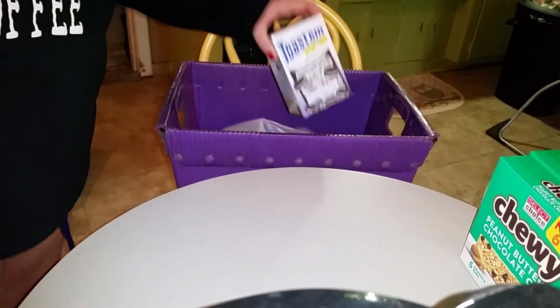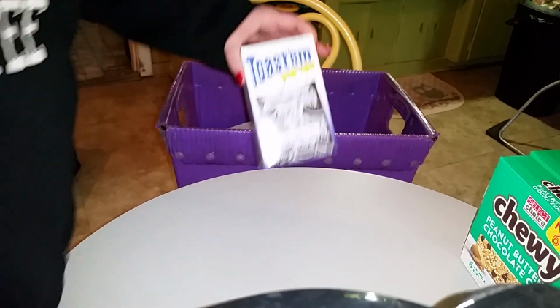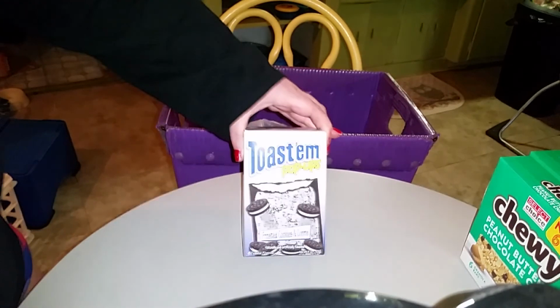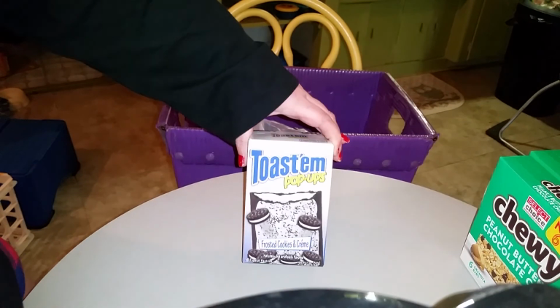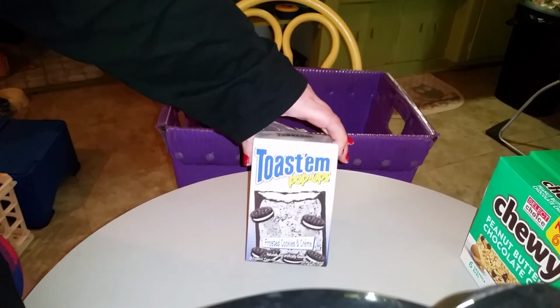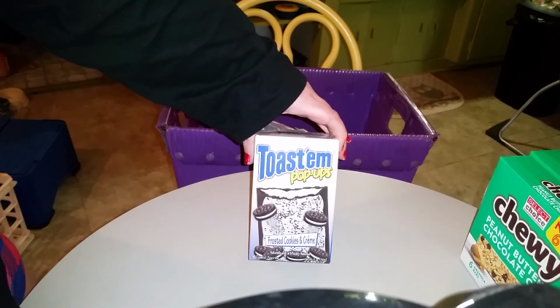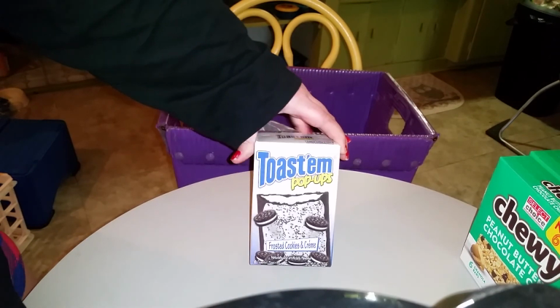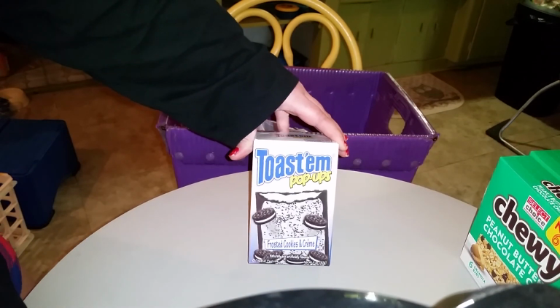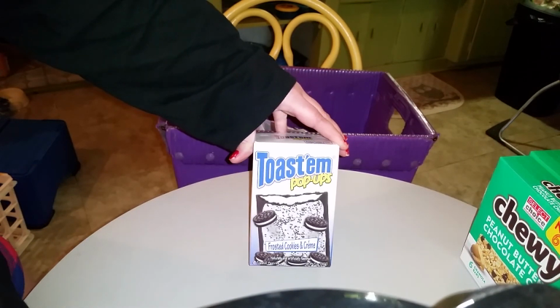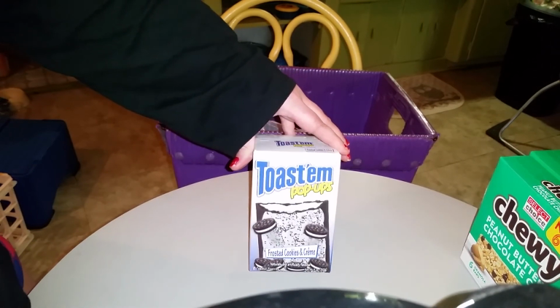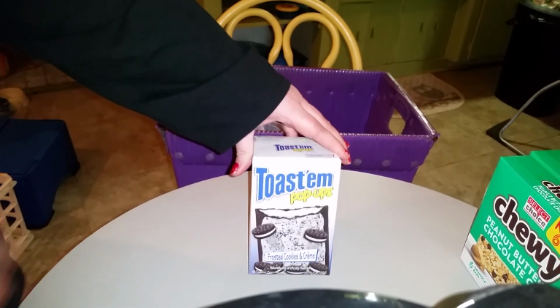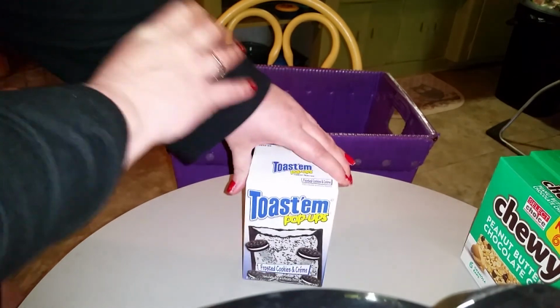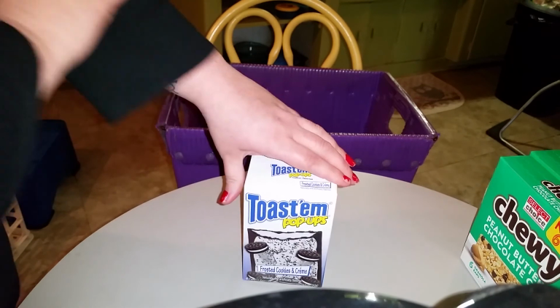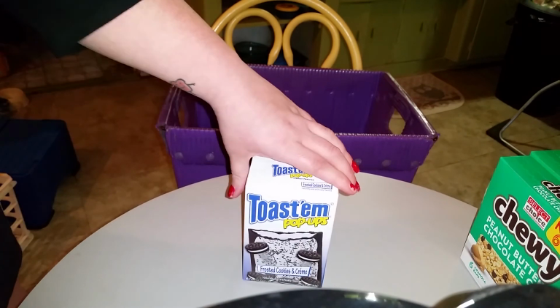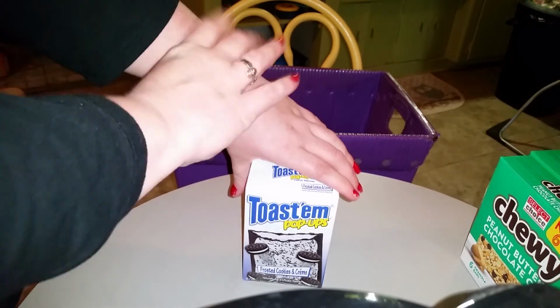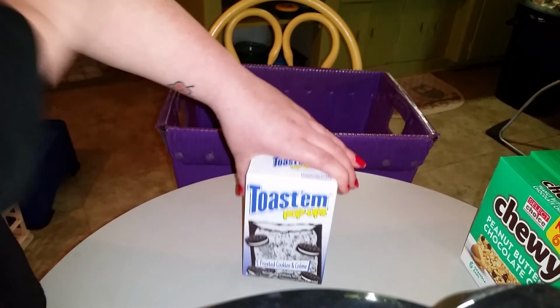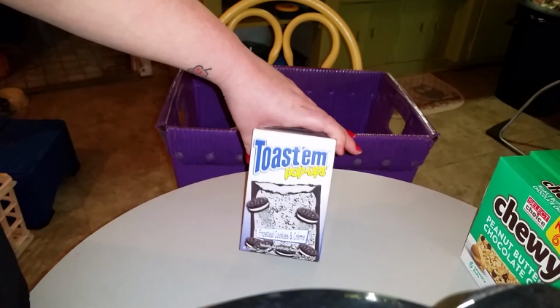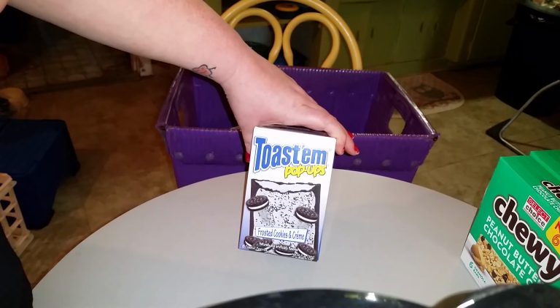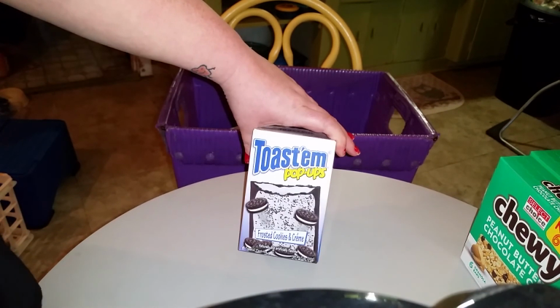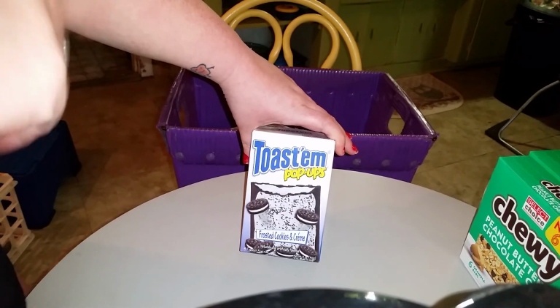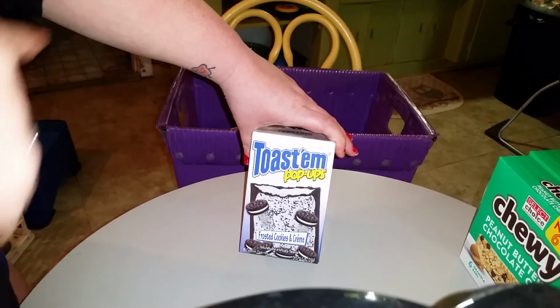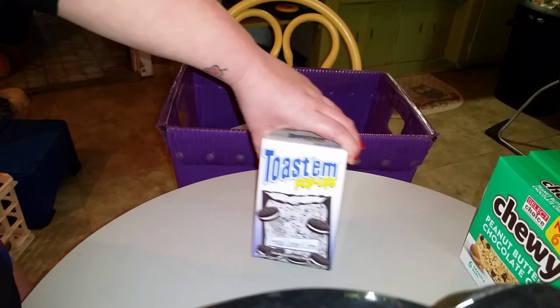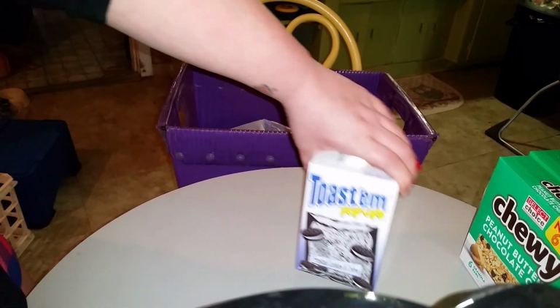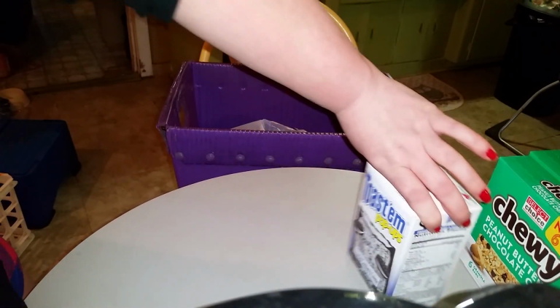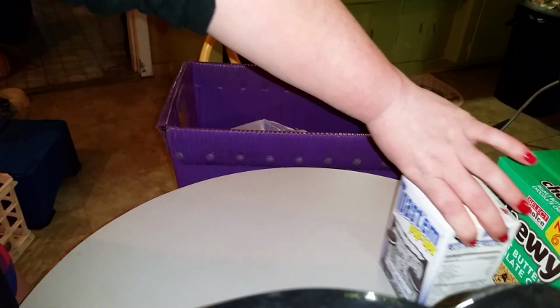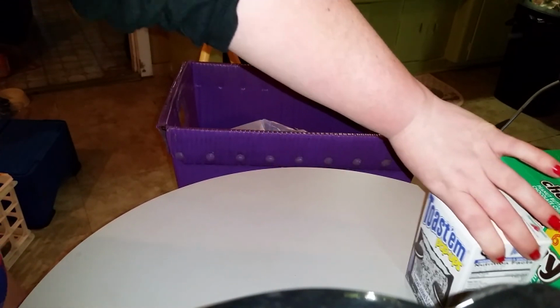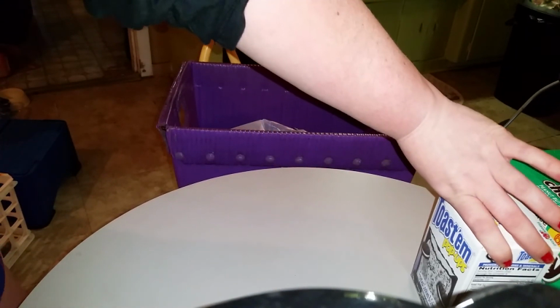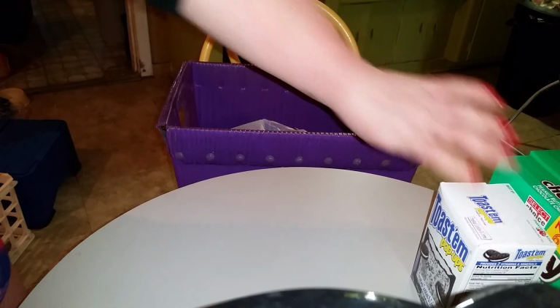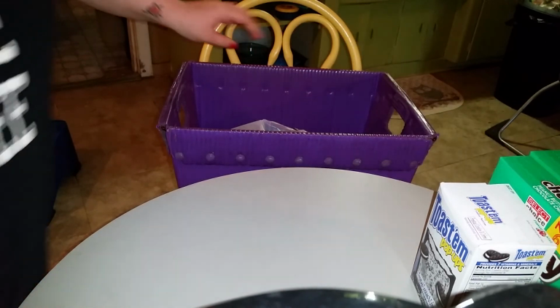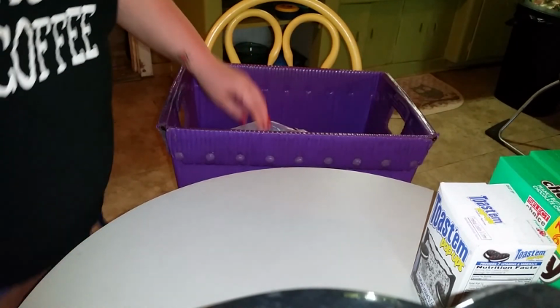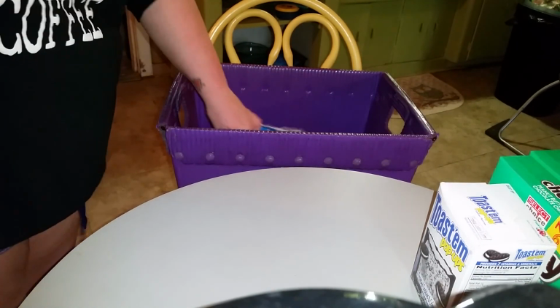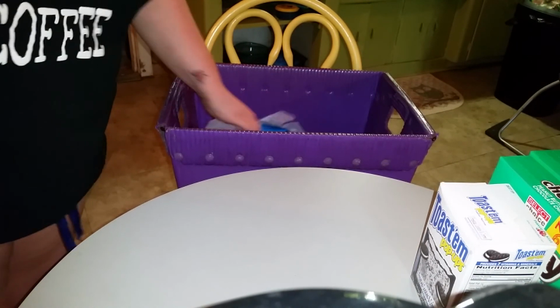Then I got pop-tarts for my oldest son because he loves these cookies and cream toaster pop-tarts, so I got him that.